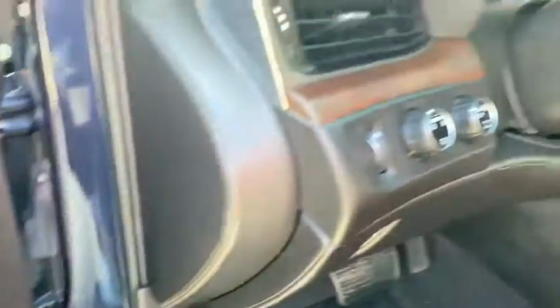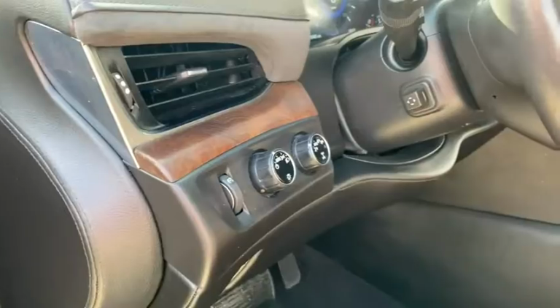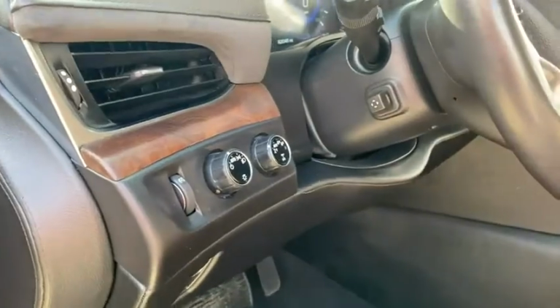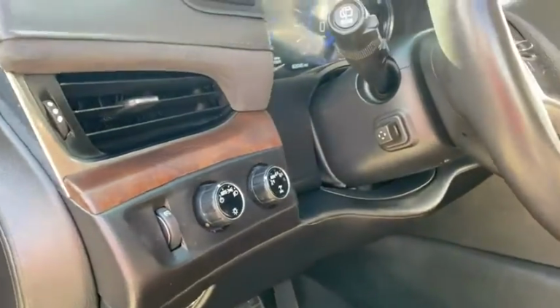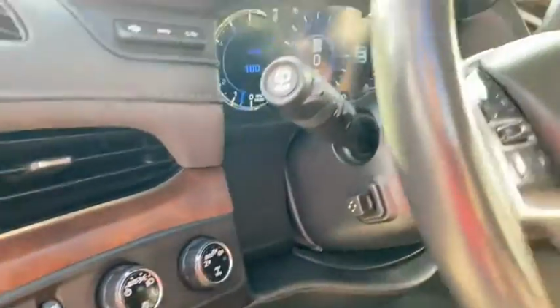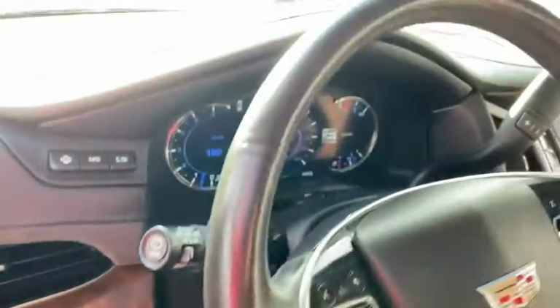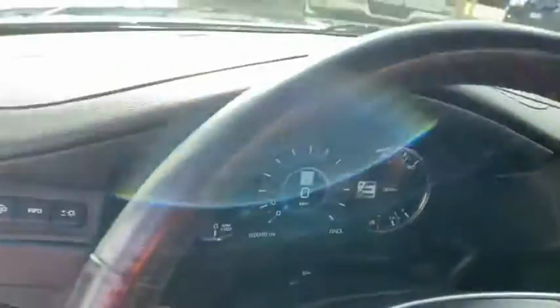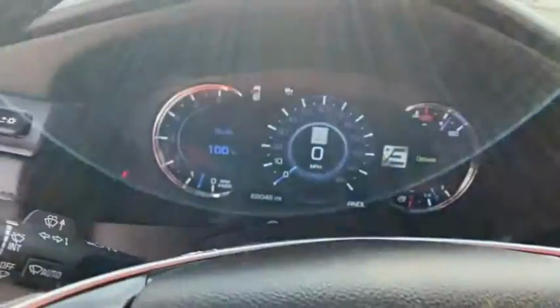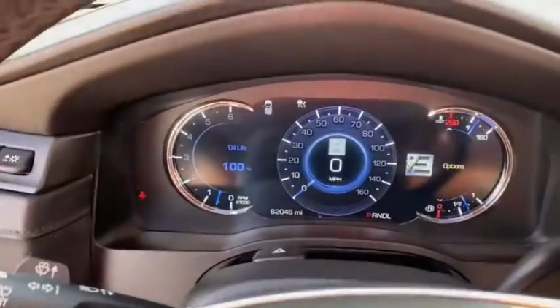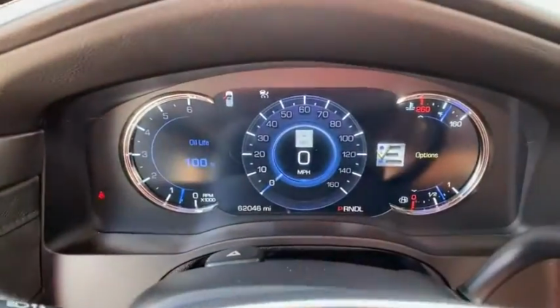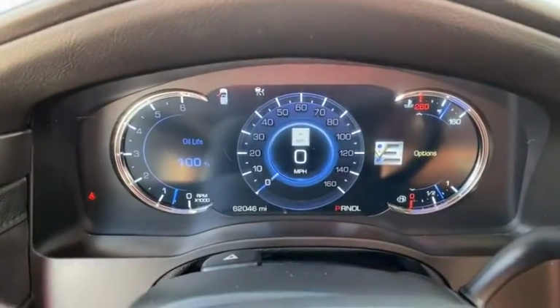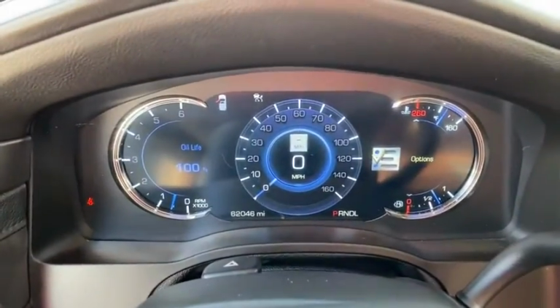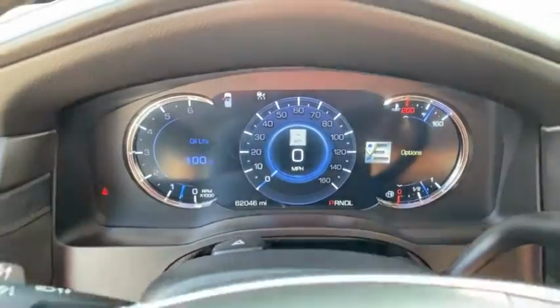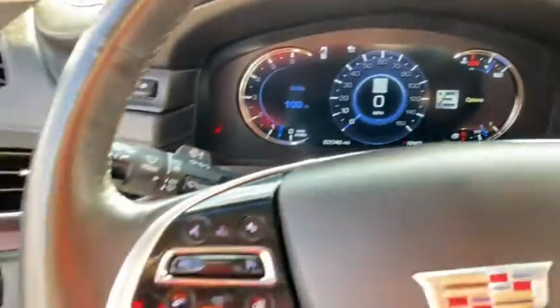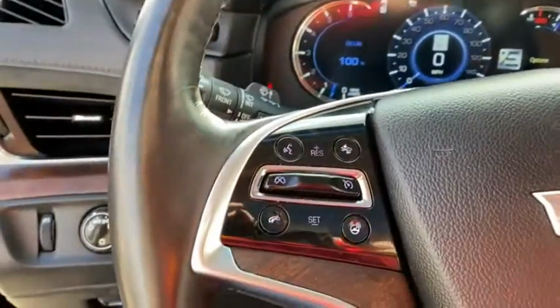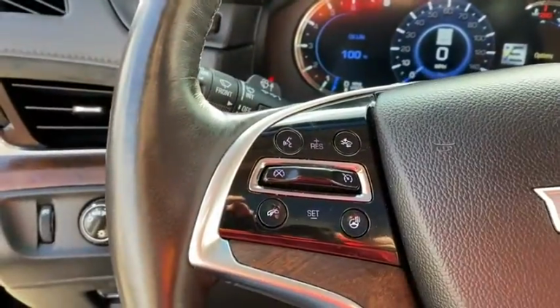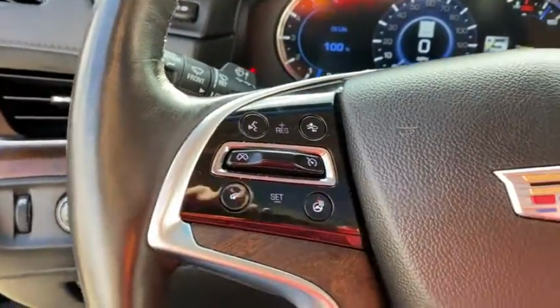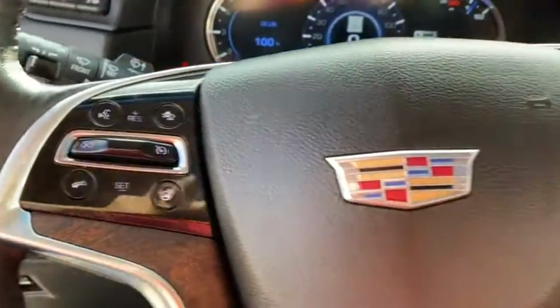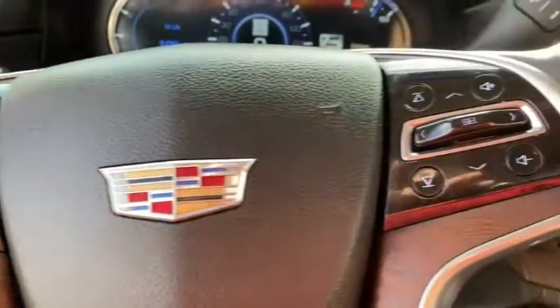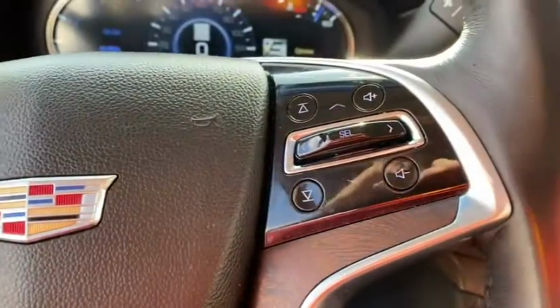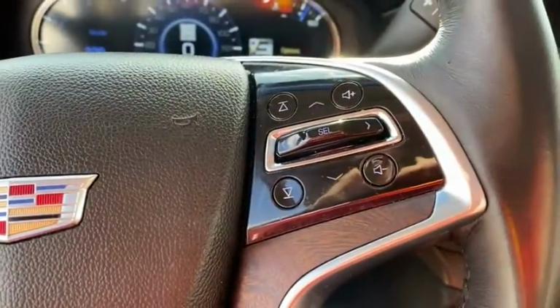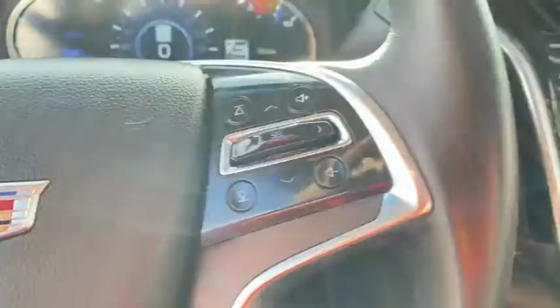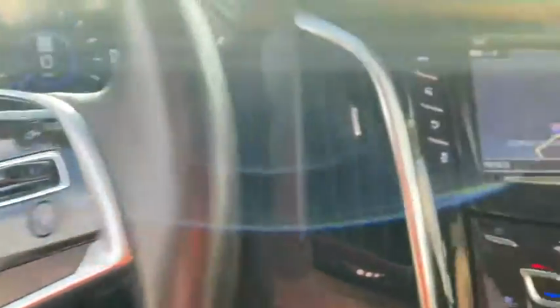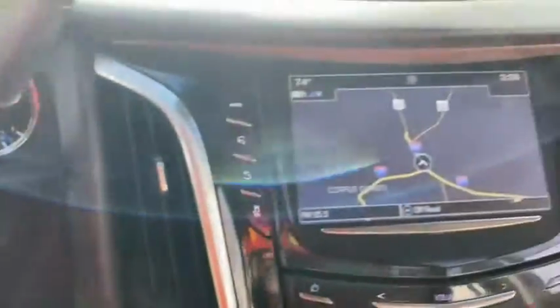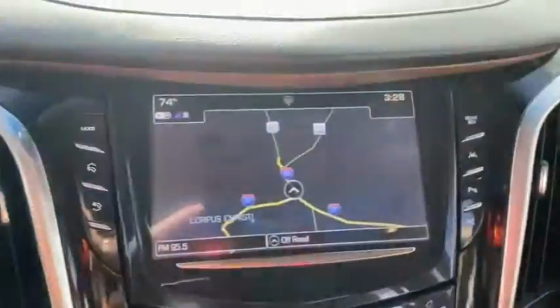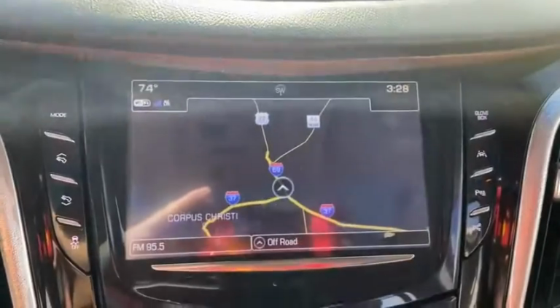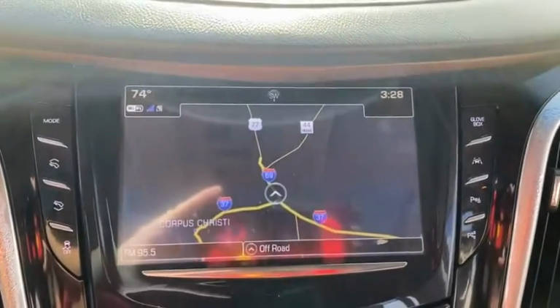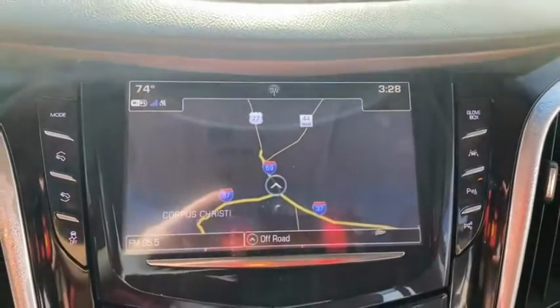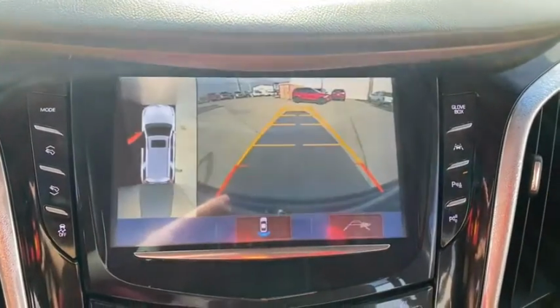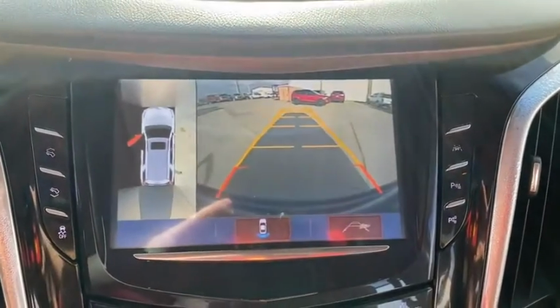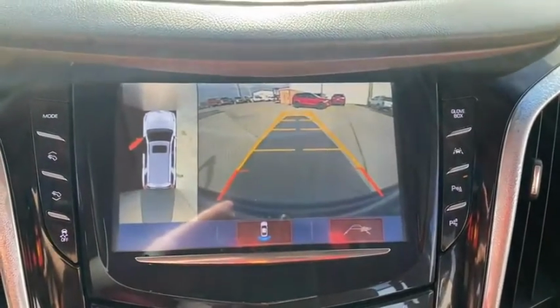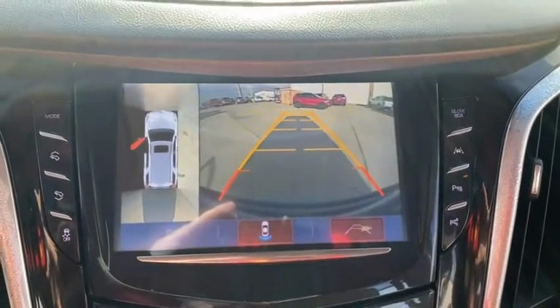Here are some of this vehicle's great options: navigation system, power liftgate, power passenger seat, keyless entry, backup camera, third row seat, remote engine start, four wheel drive, running boards, leather wrapped steering wheel.